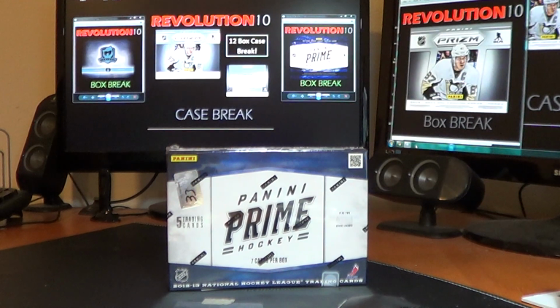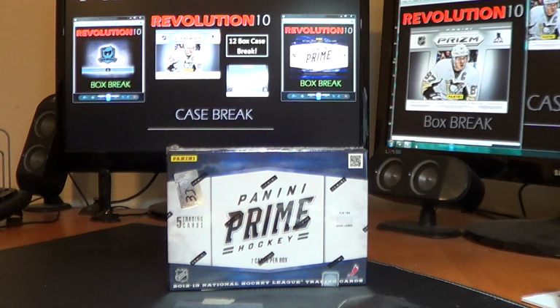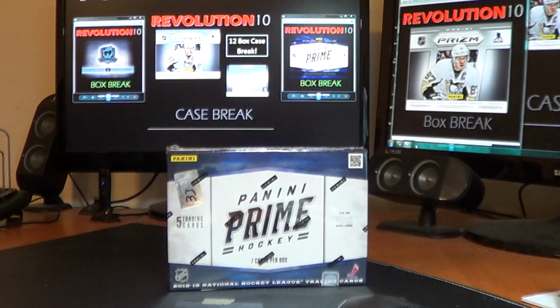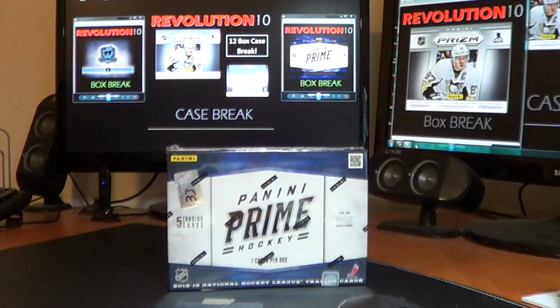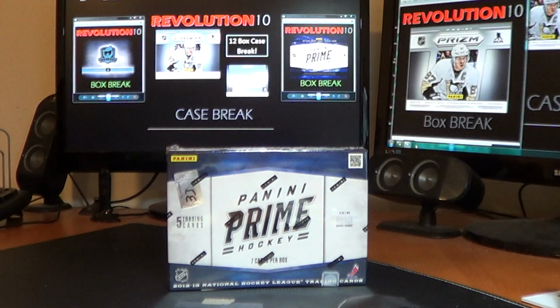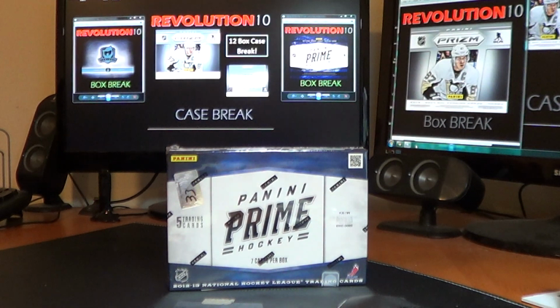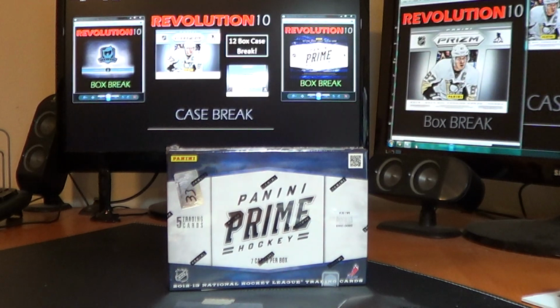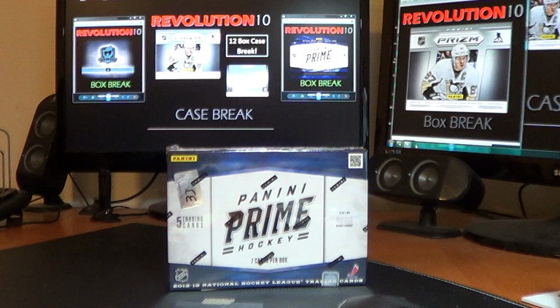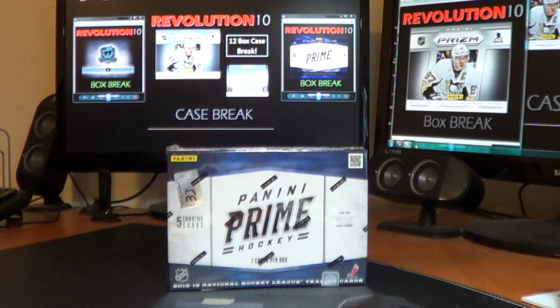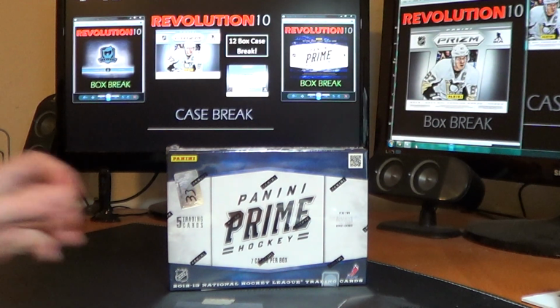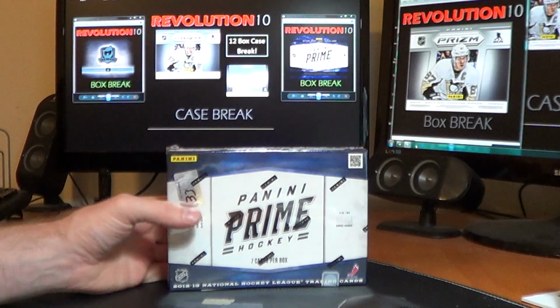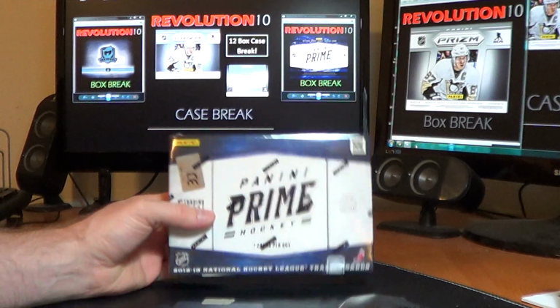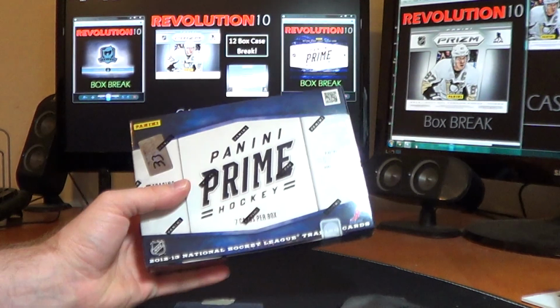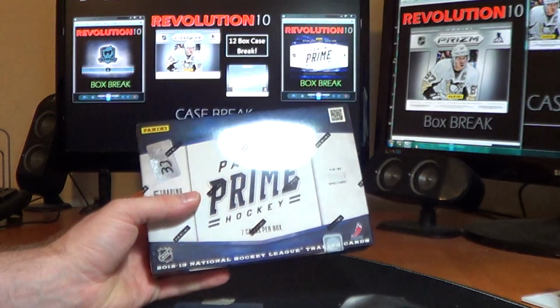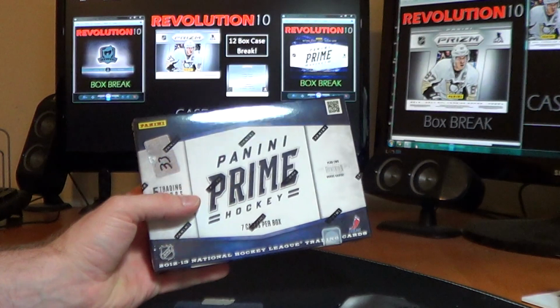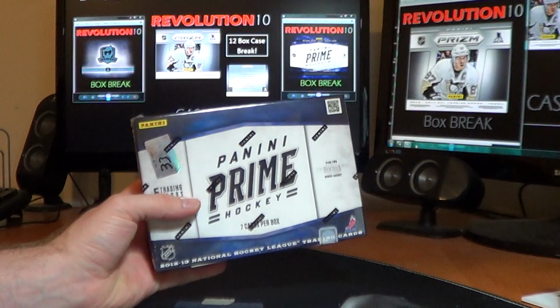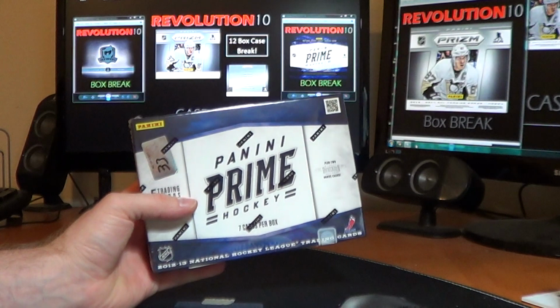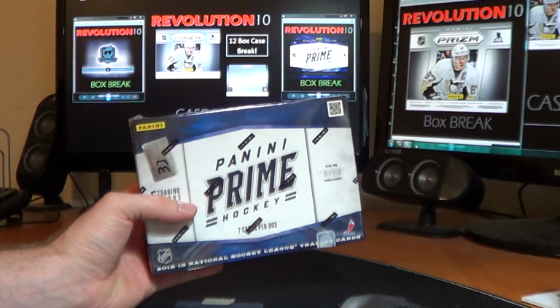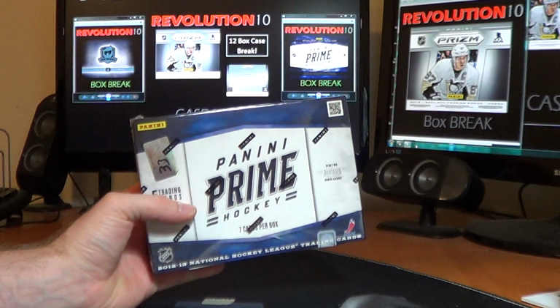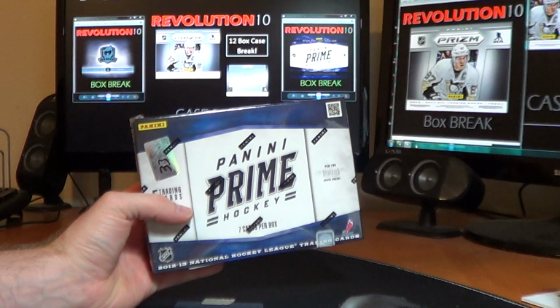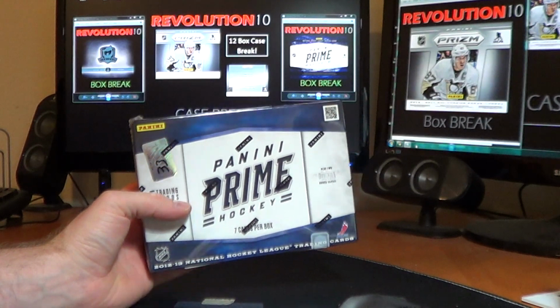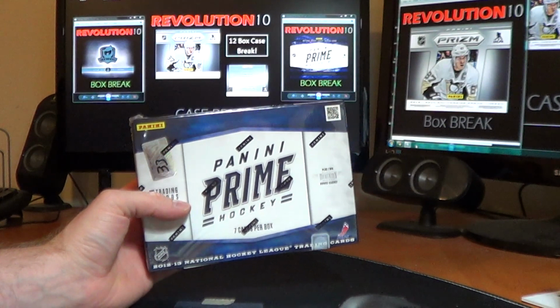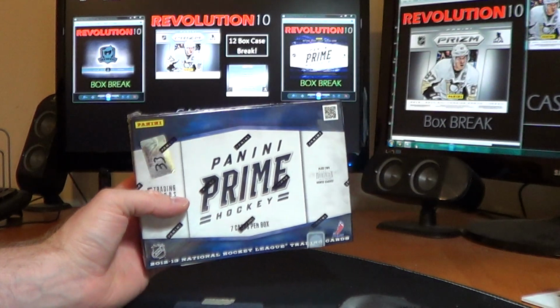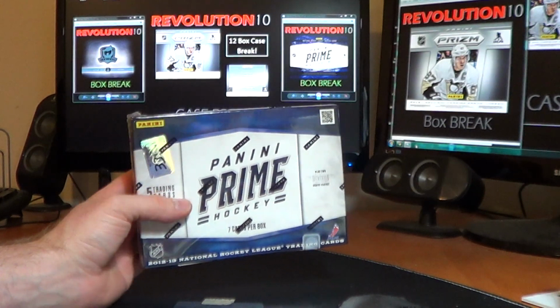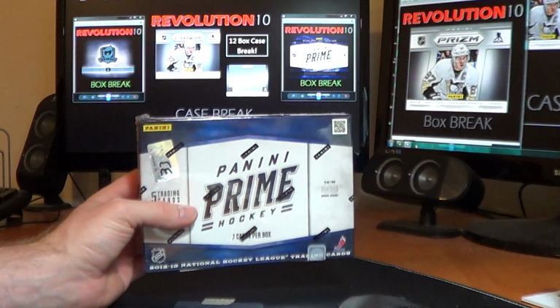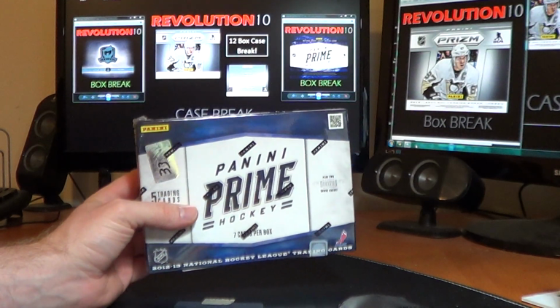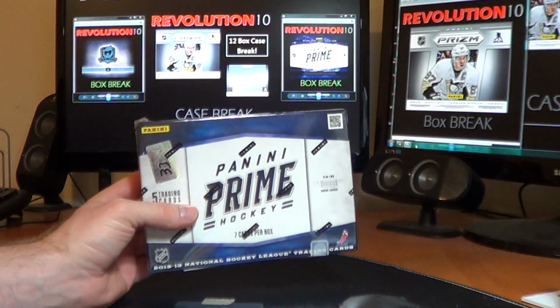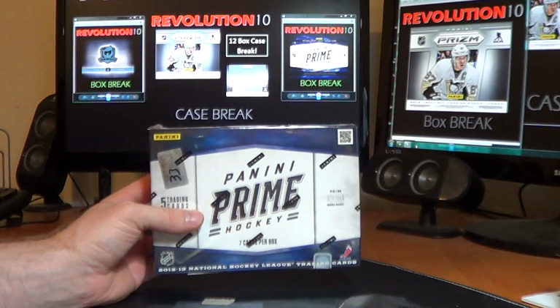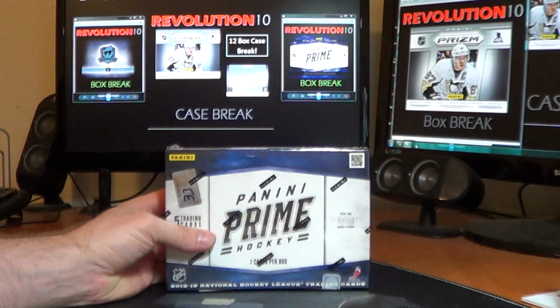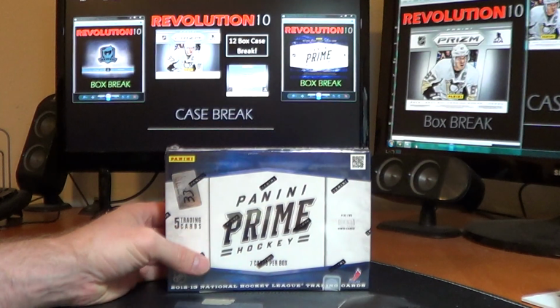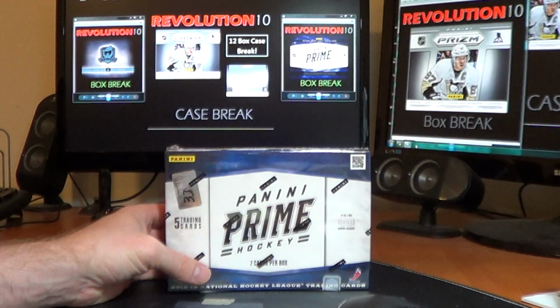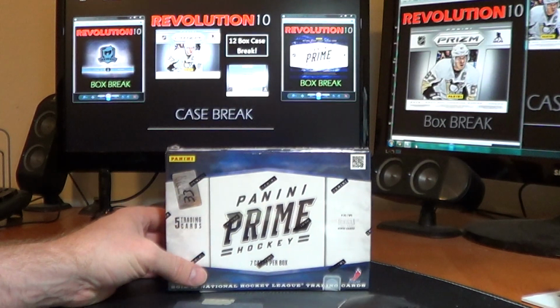Hey everyone, Bobby here with Revolution 10 Collectibles. Tonight we've got a single box break of 2012-13 Panini Prime, number 33.